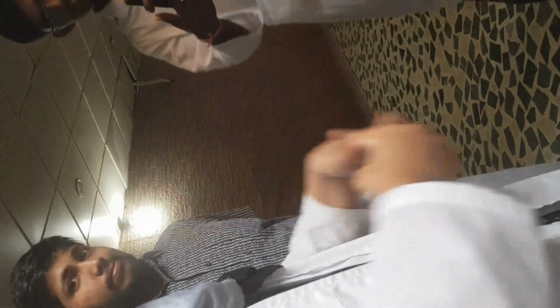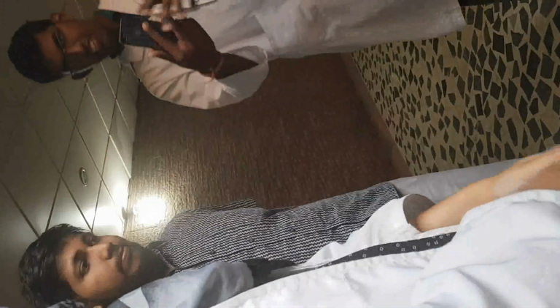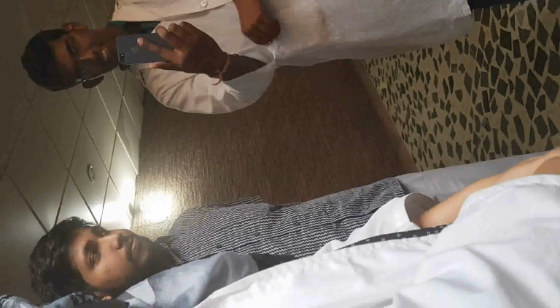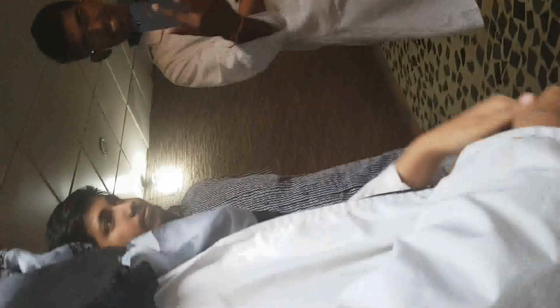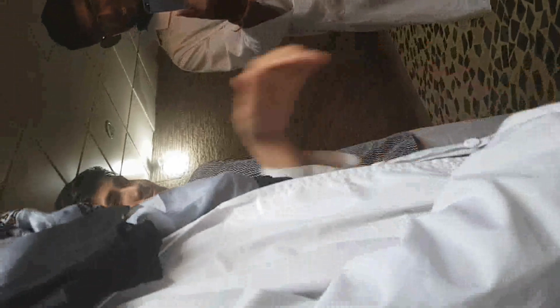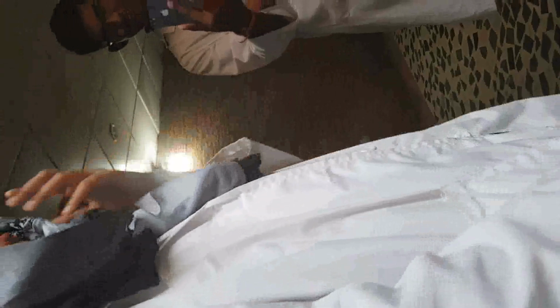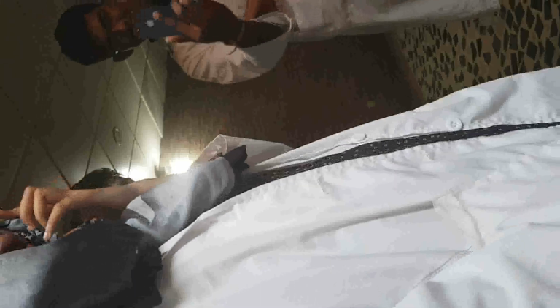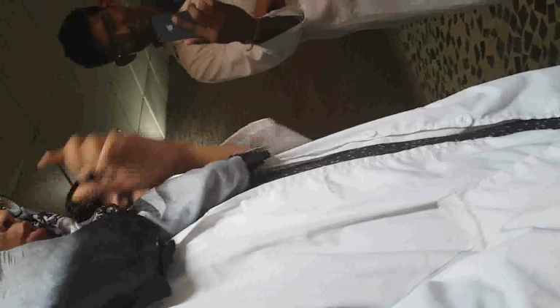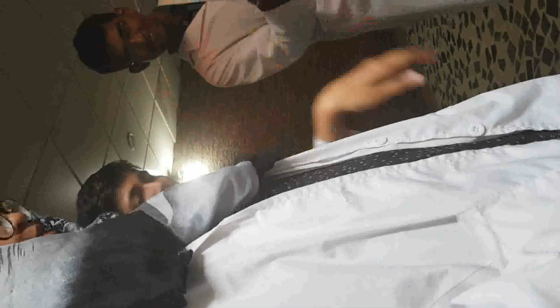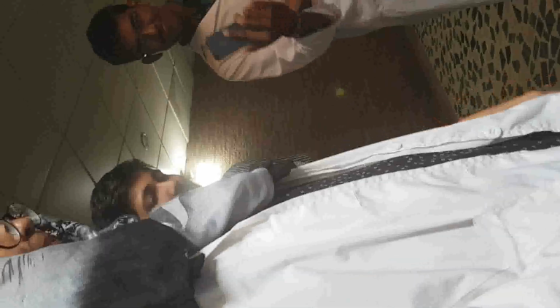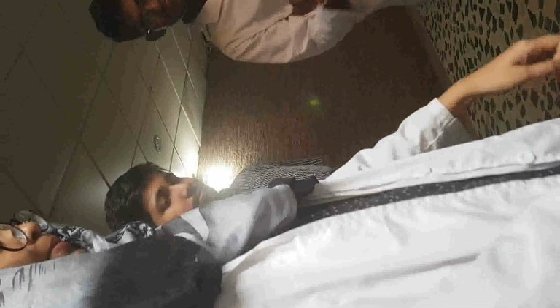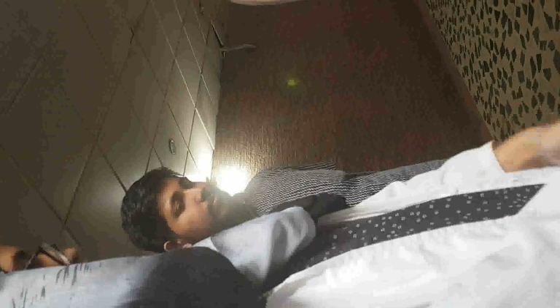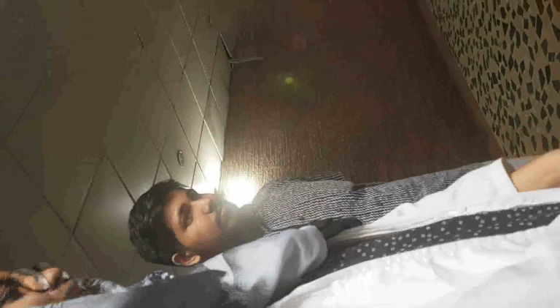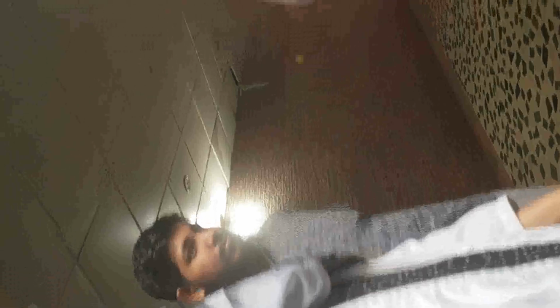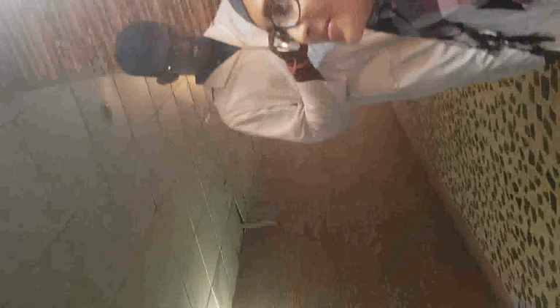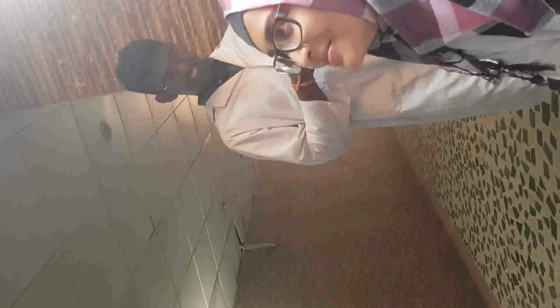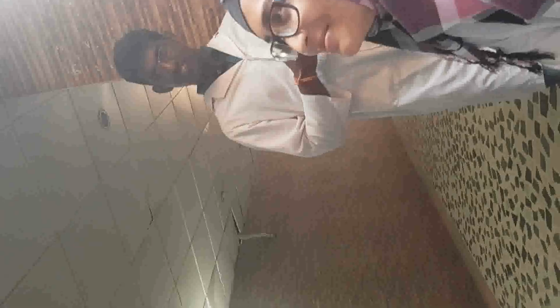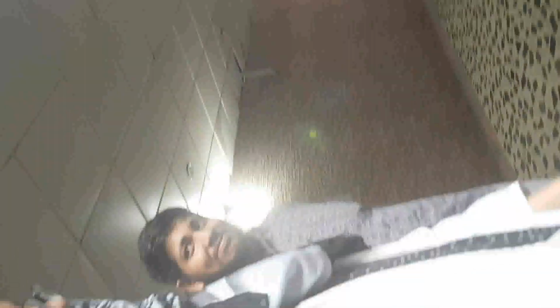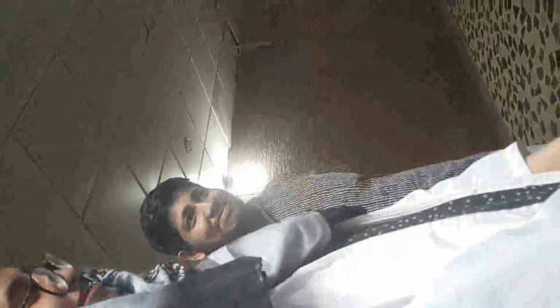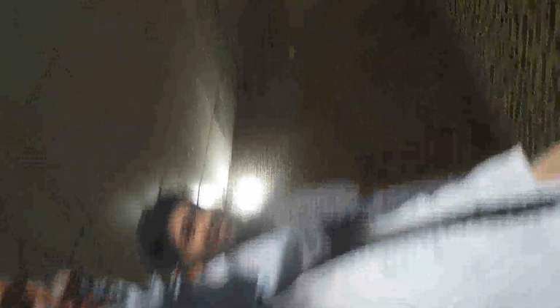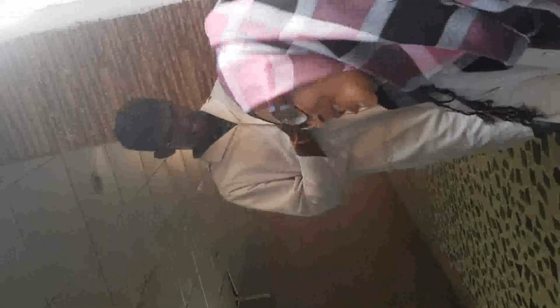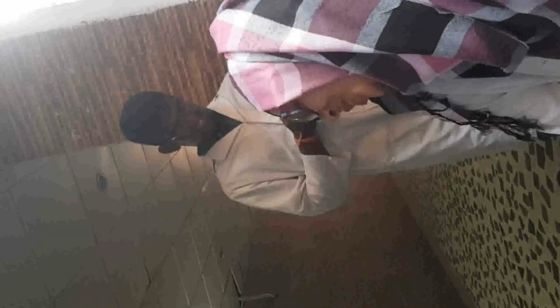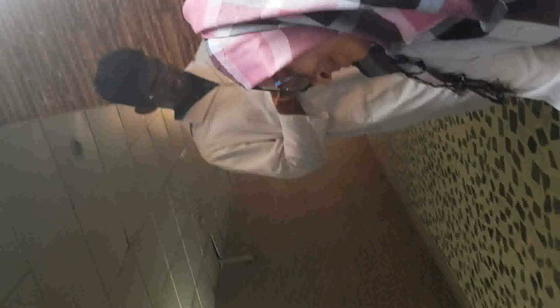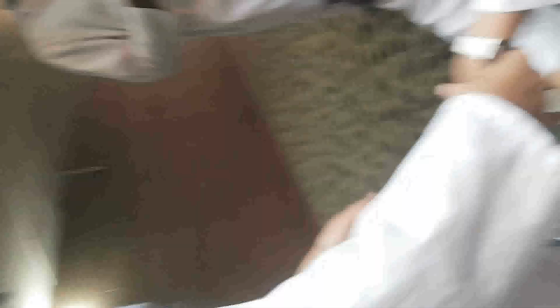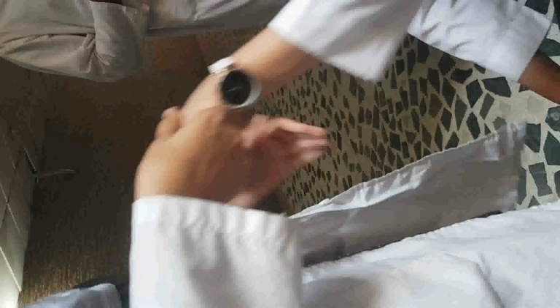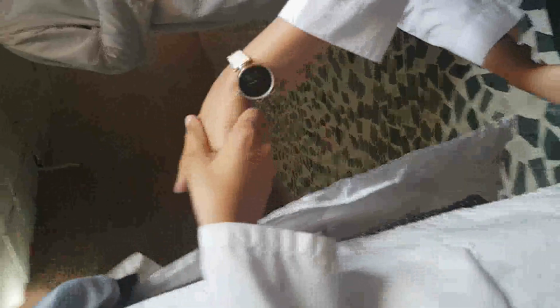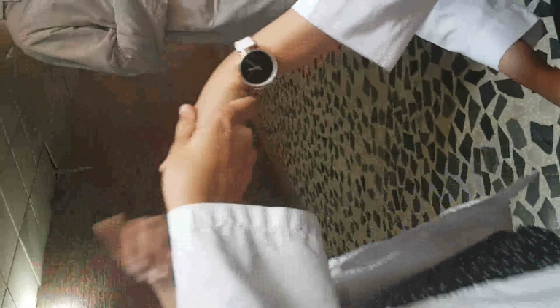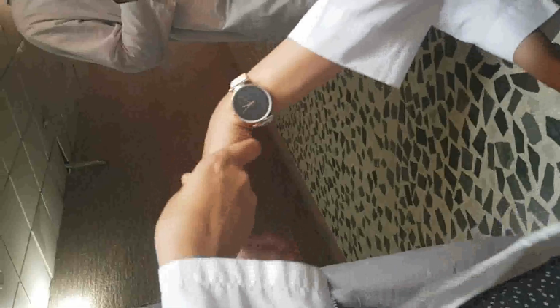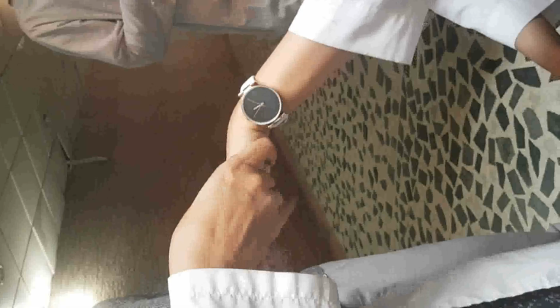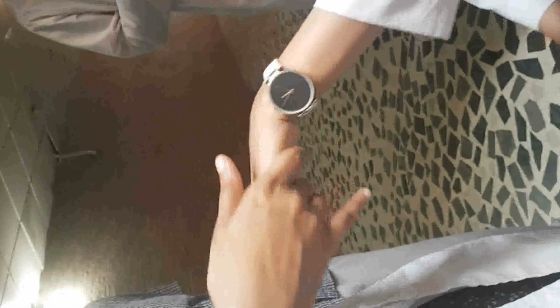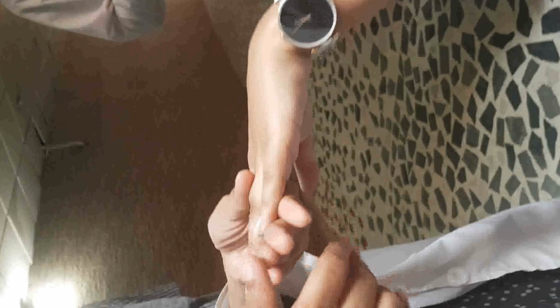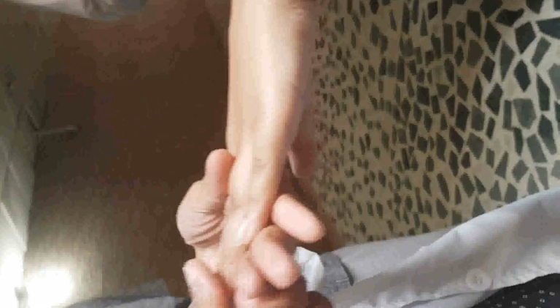Assalamualaikum. I am going to take a look at the back of the bag. It's okay. I am going to take a look at the check for now.